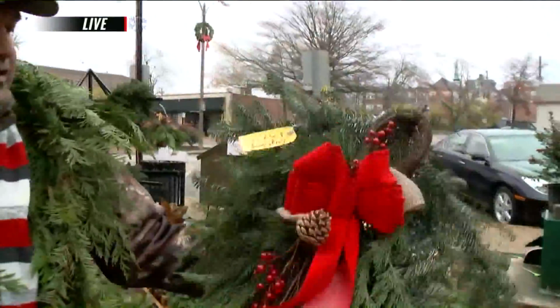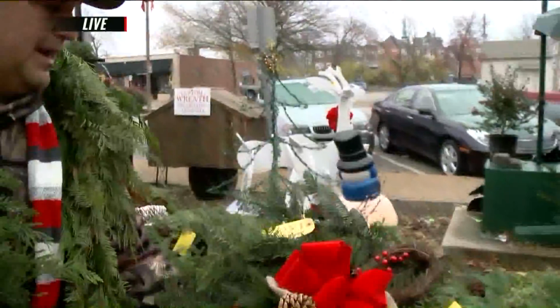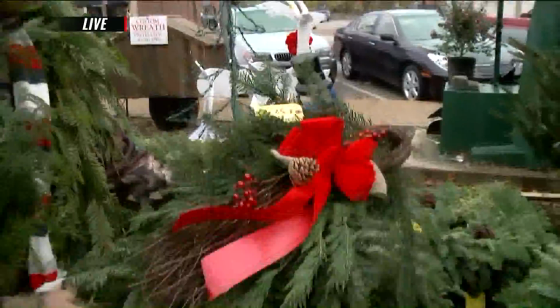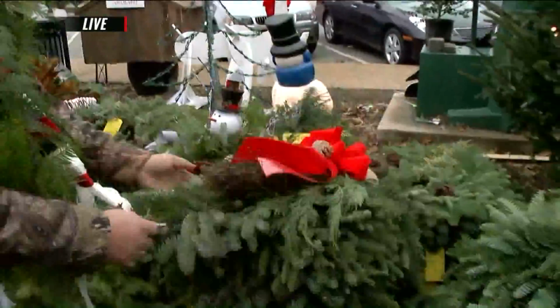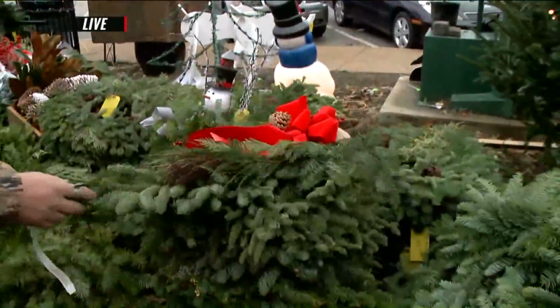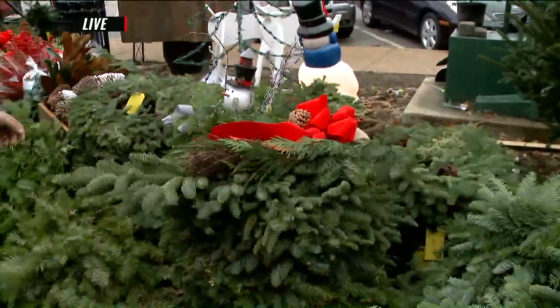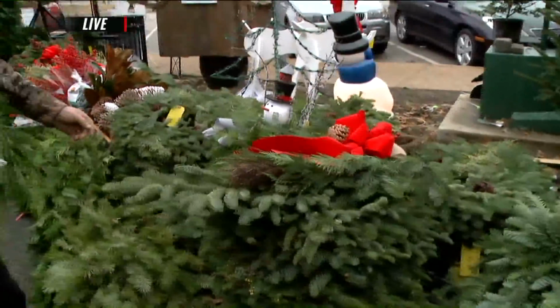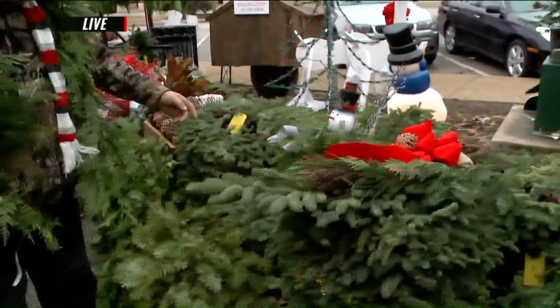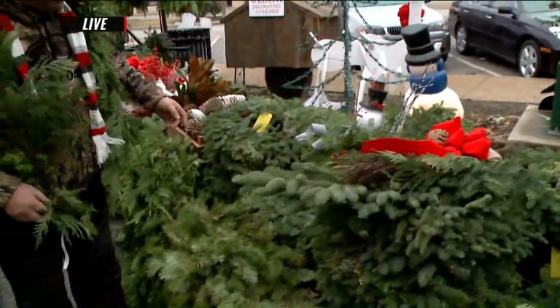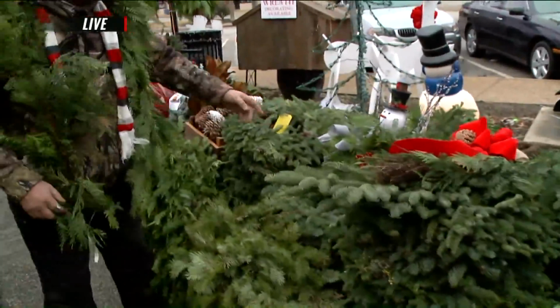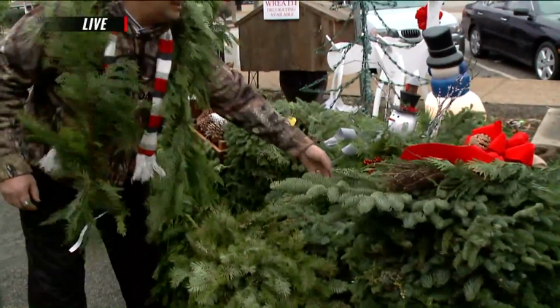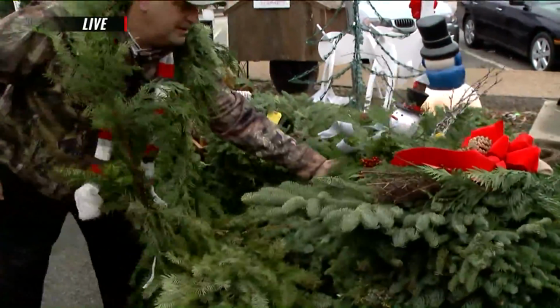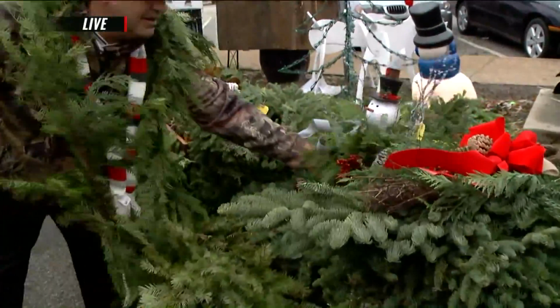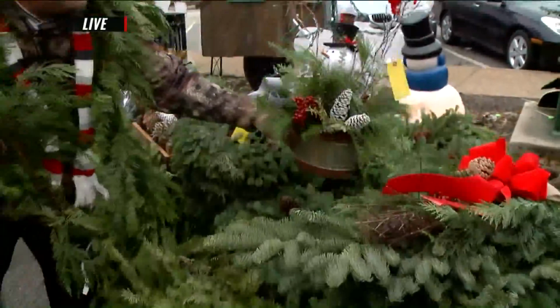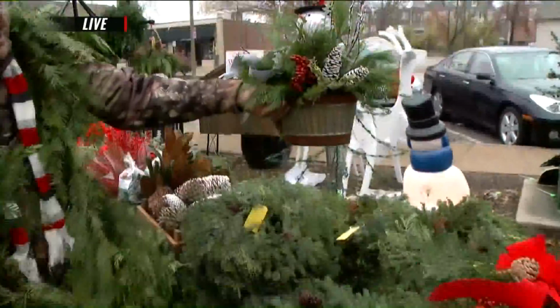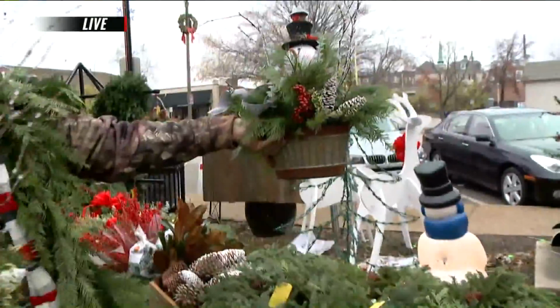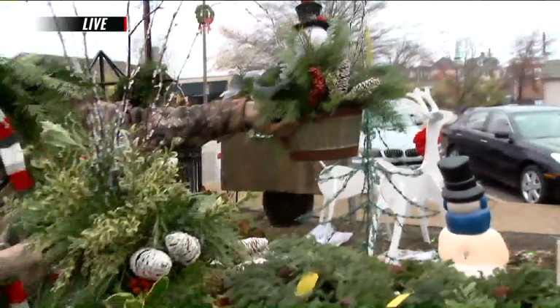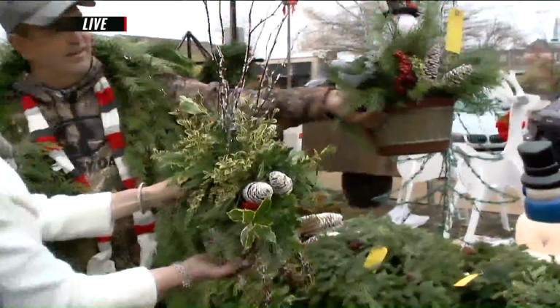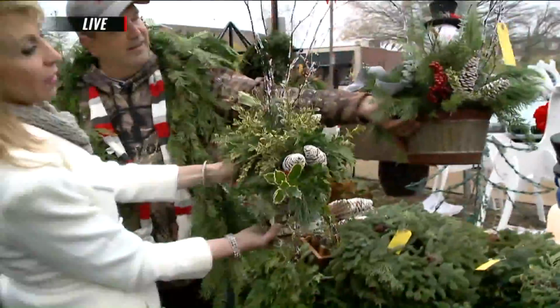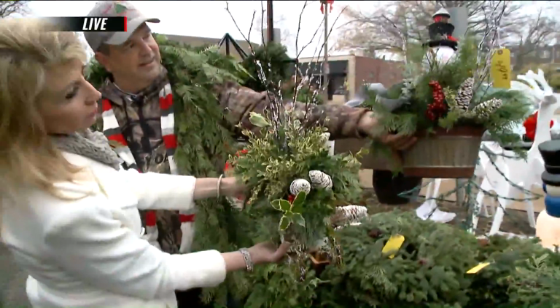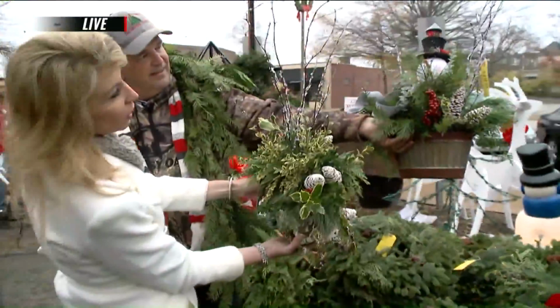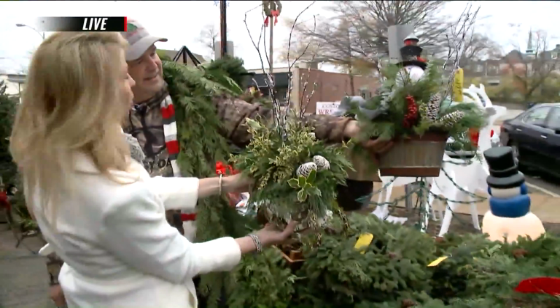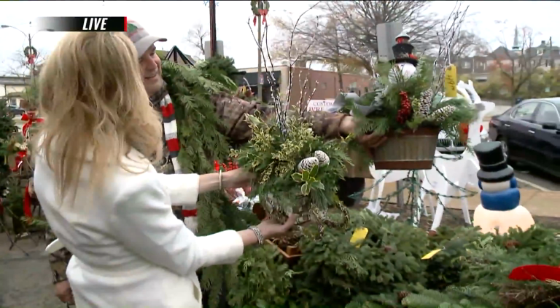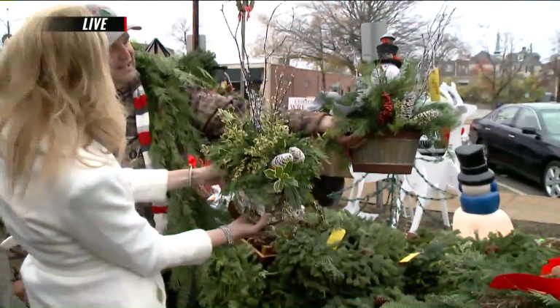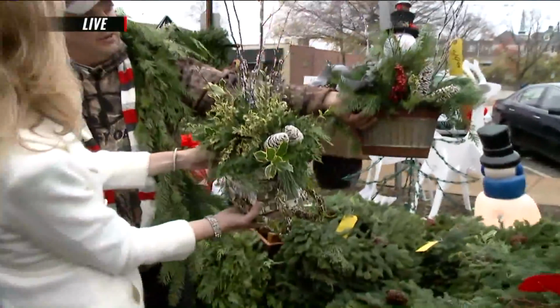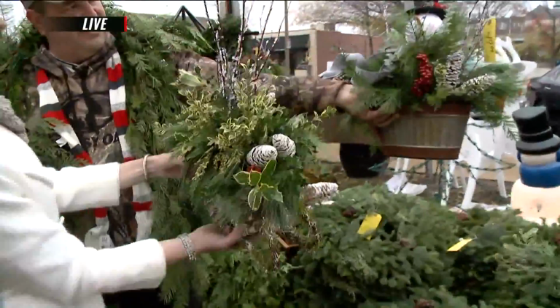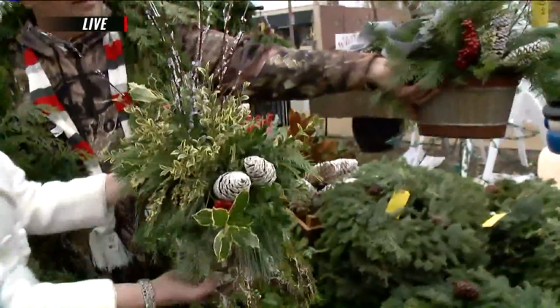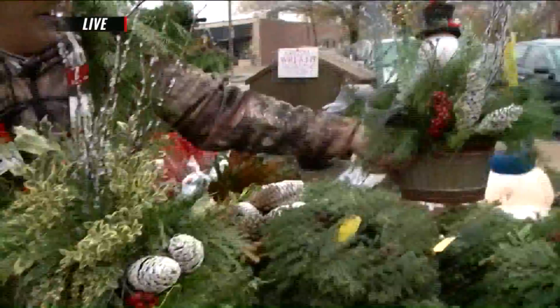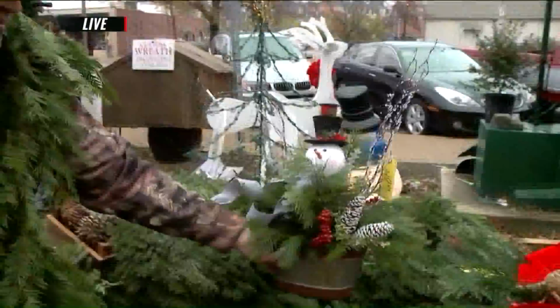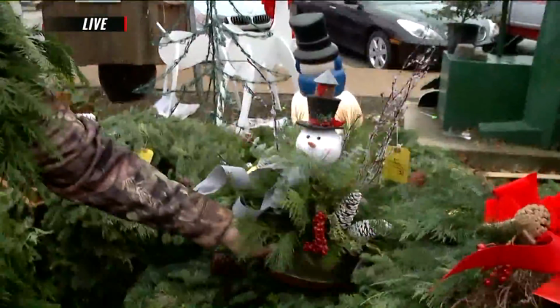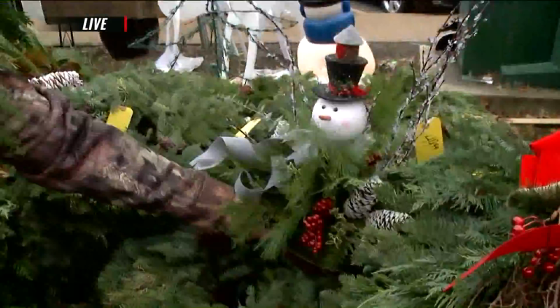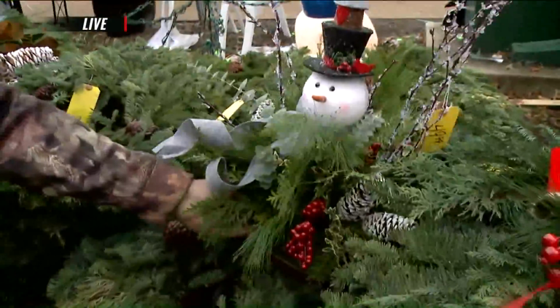We have lots of swags, and here's another centerpiece. I like both of them. What a great hostess gift or something too. Absolutely. Very festive.